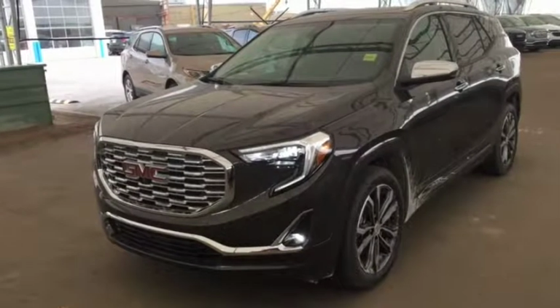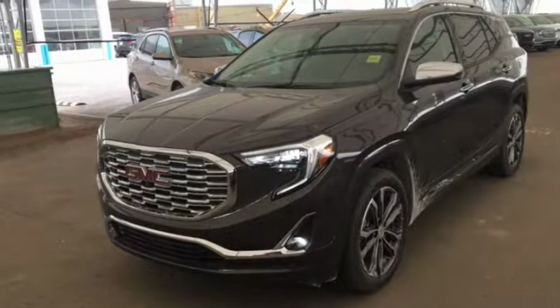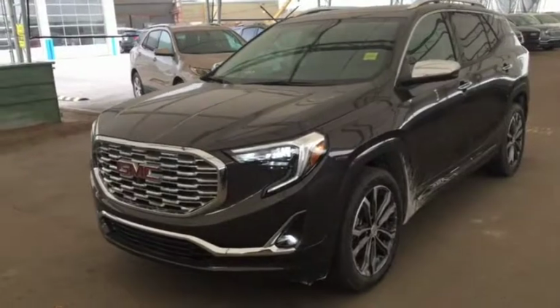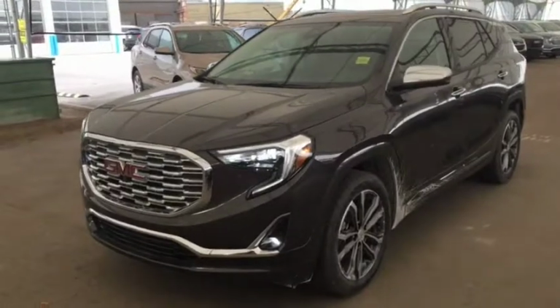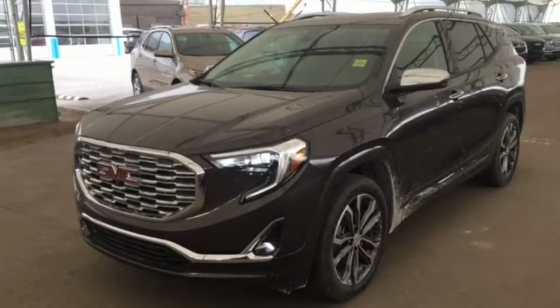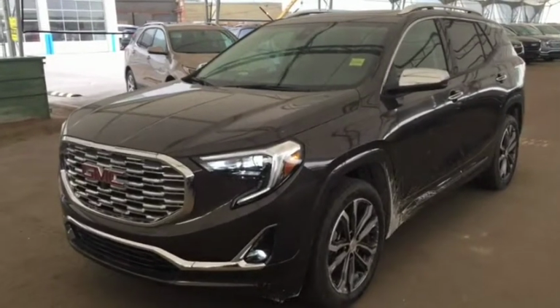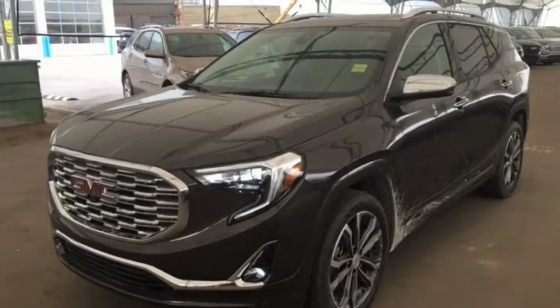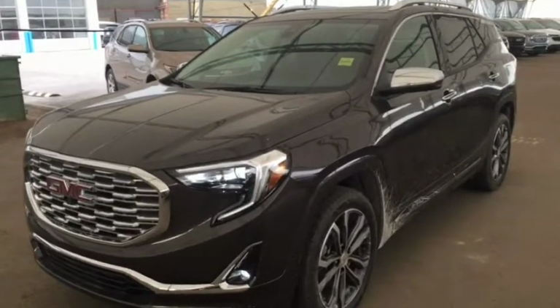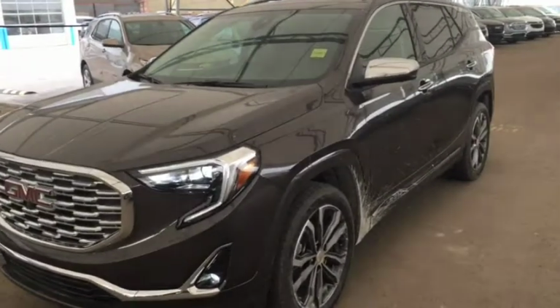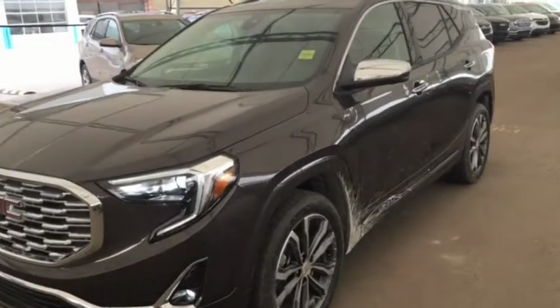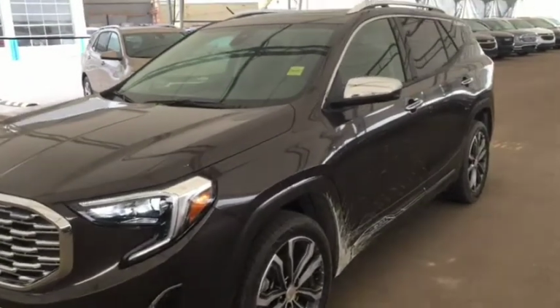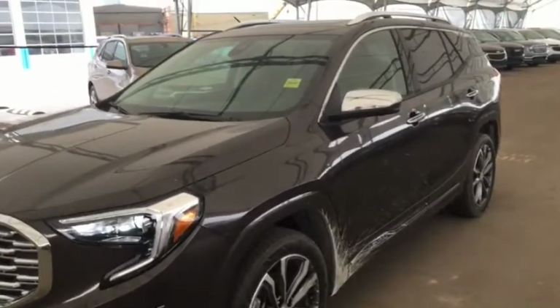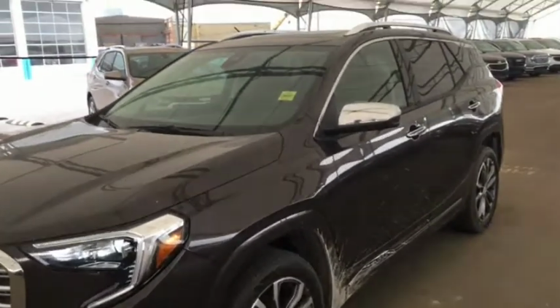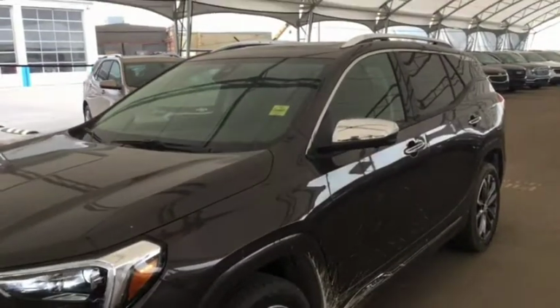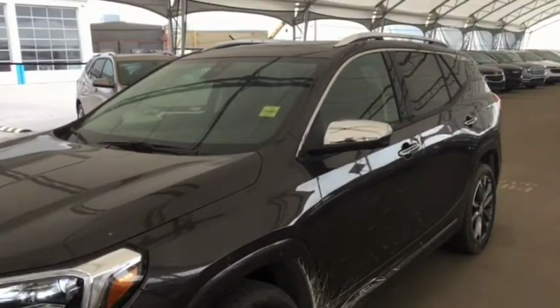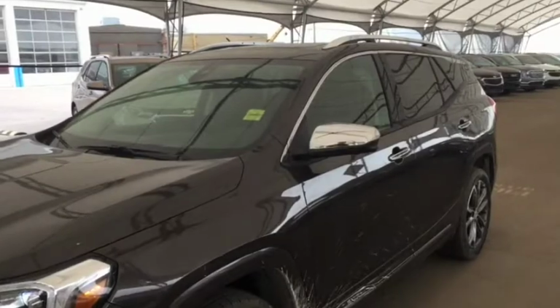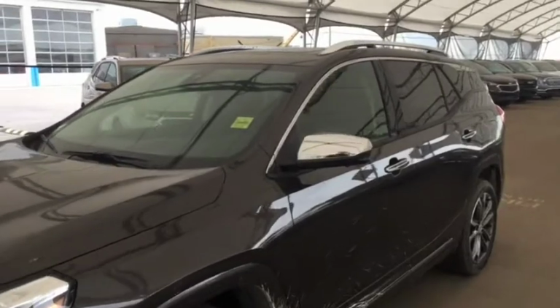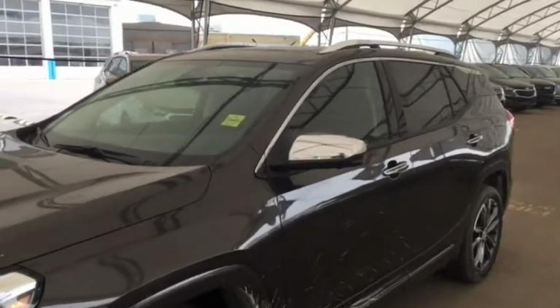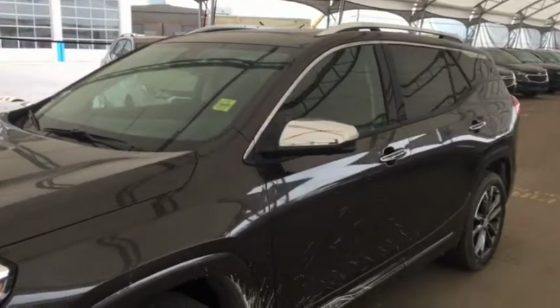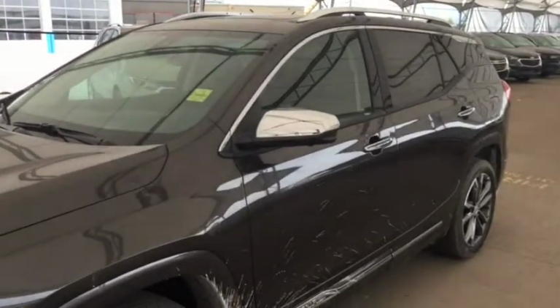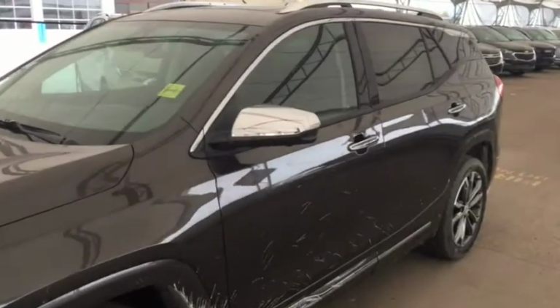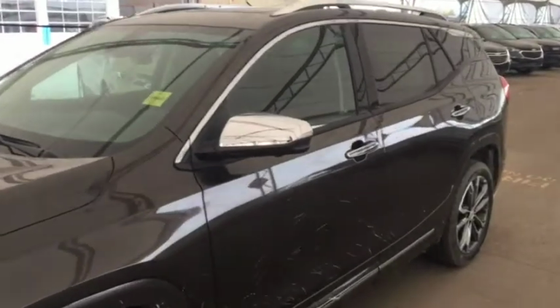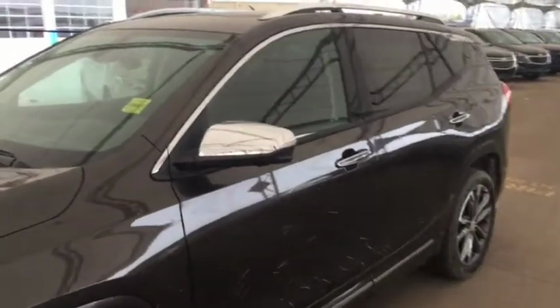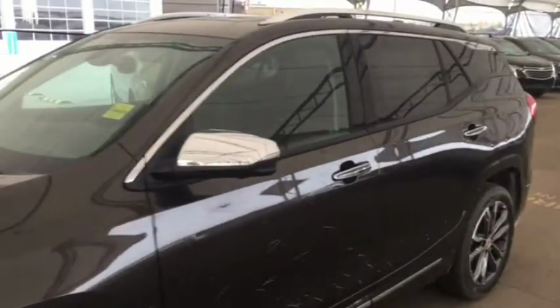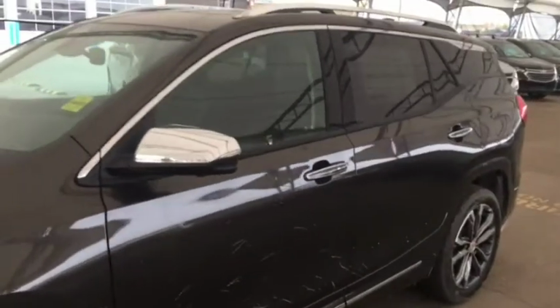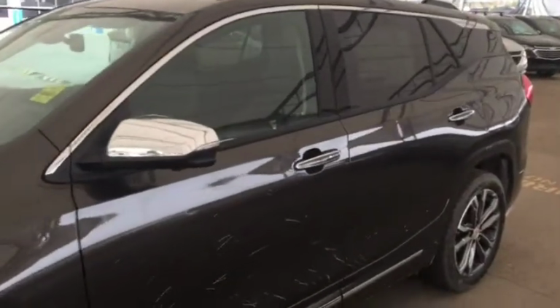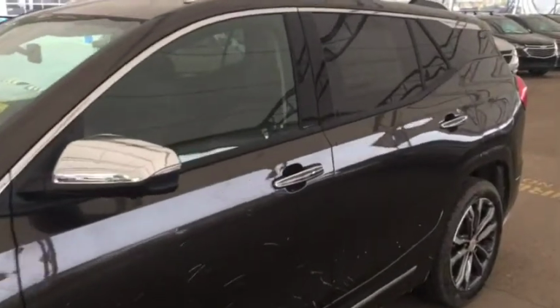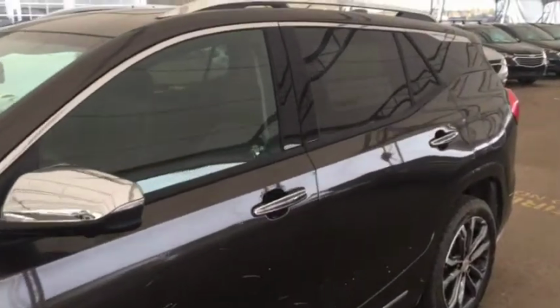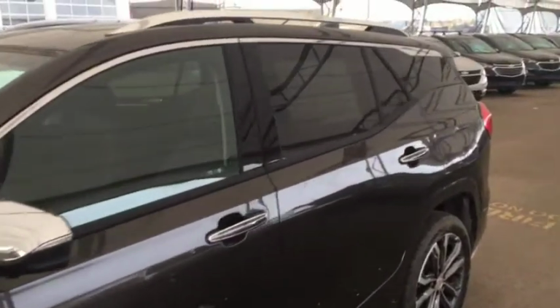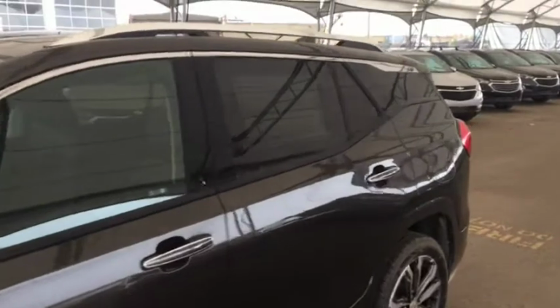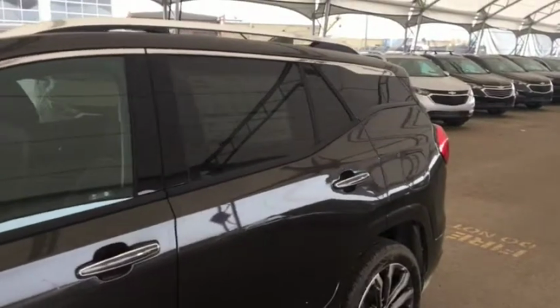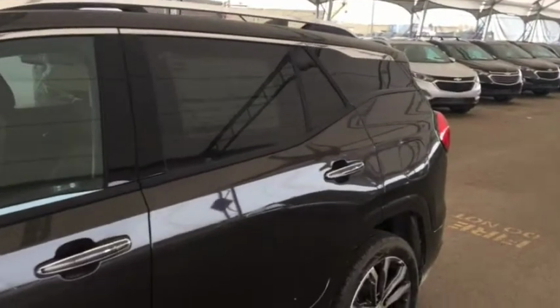Hello and welcome to Davis Chevrolet. This is a brand new 2019 GMC Terrain Denali all-wheel drive in smoky quartz metallic.